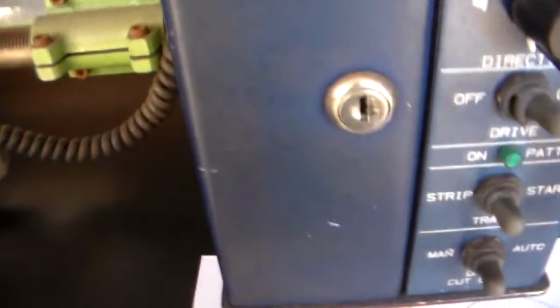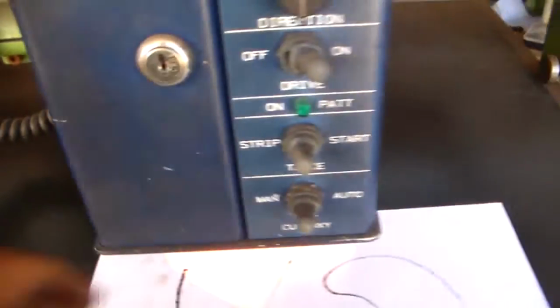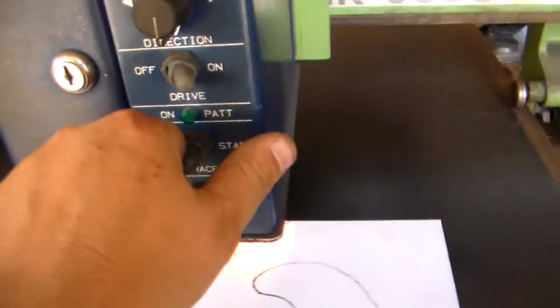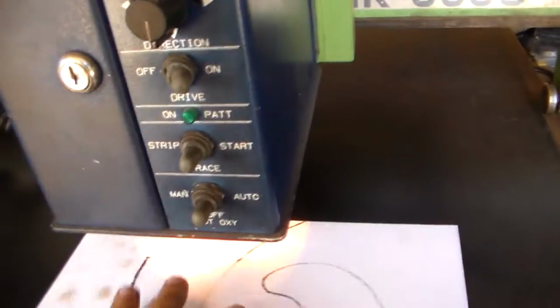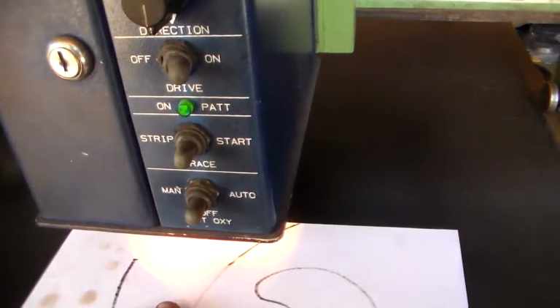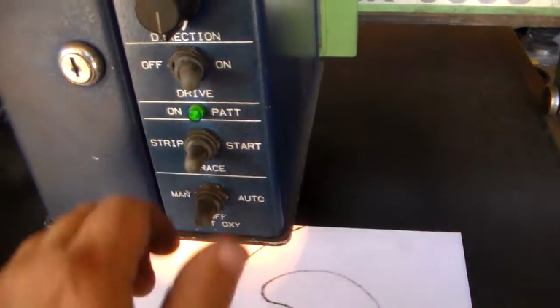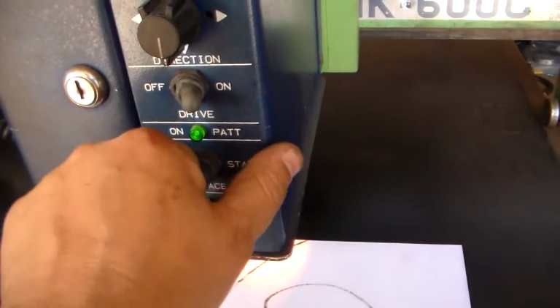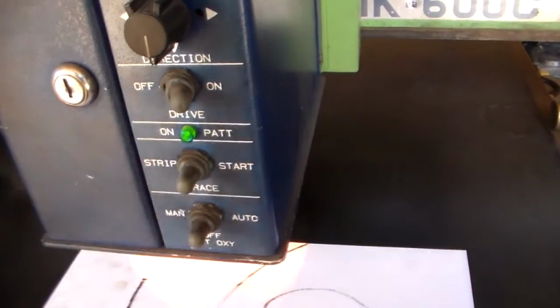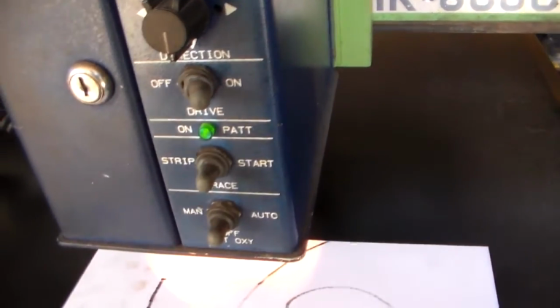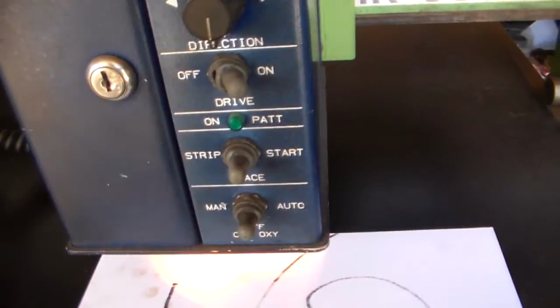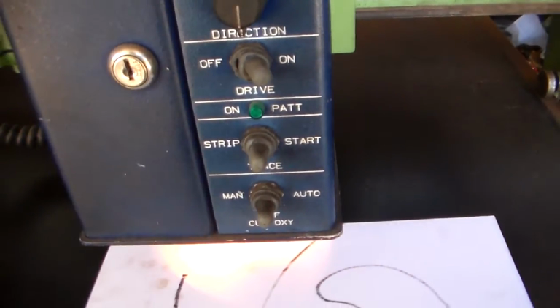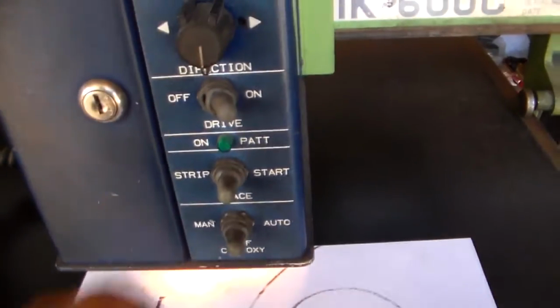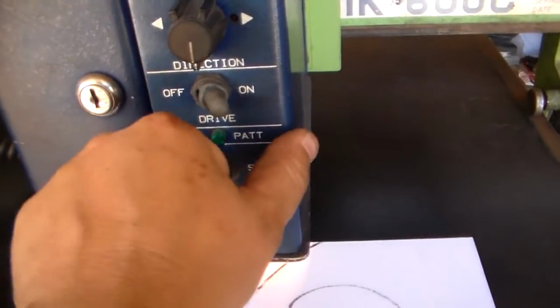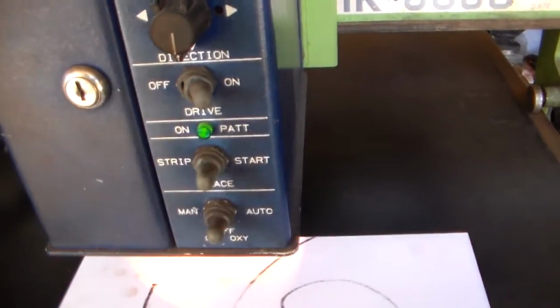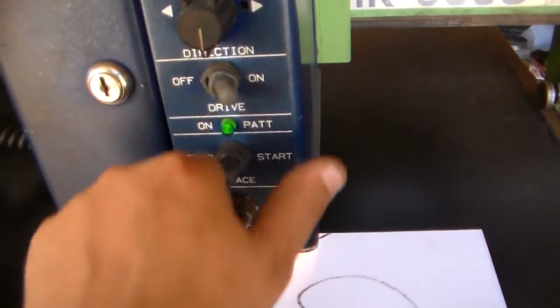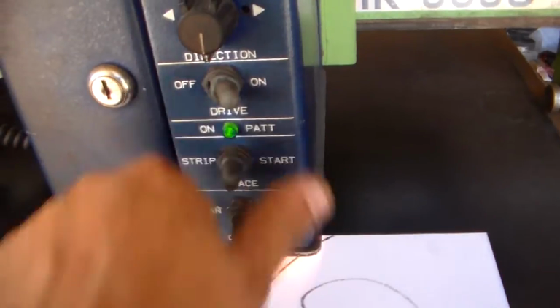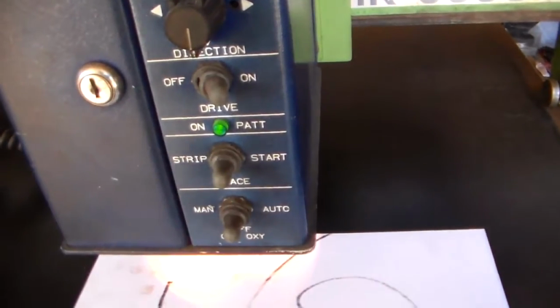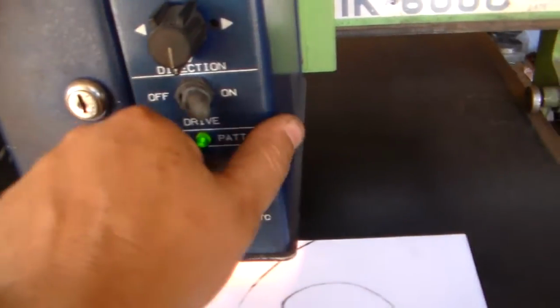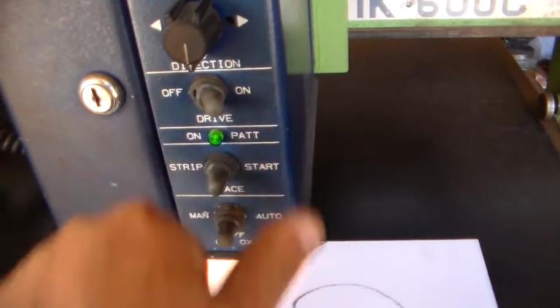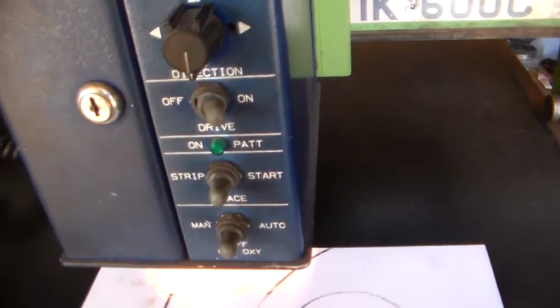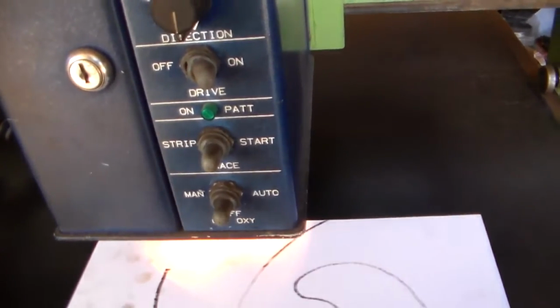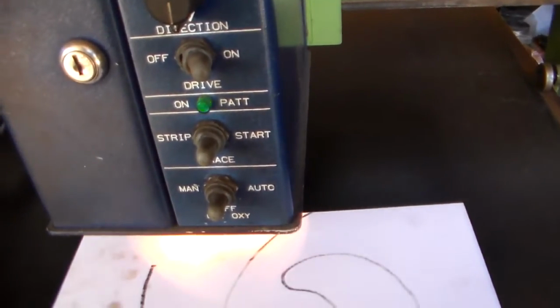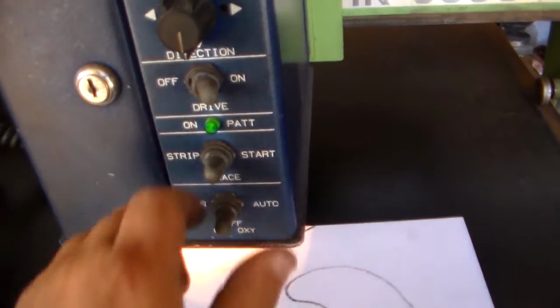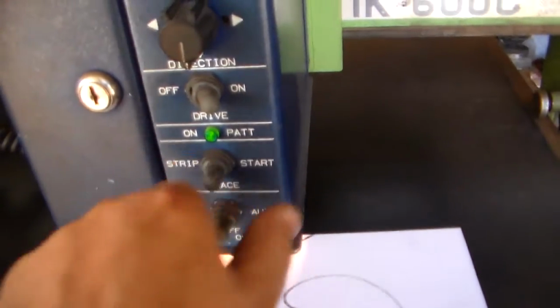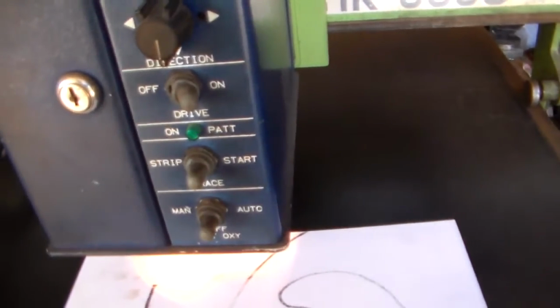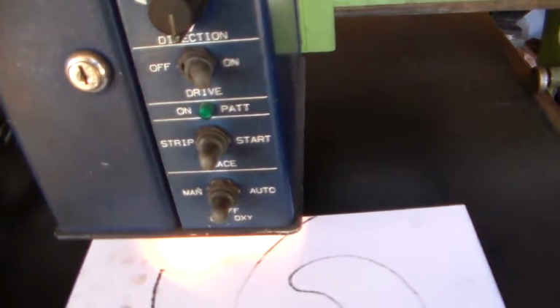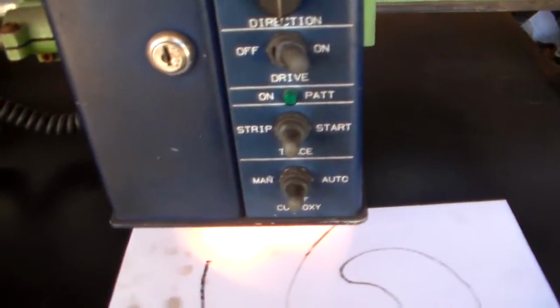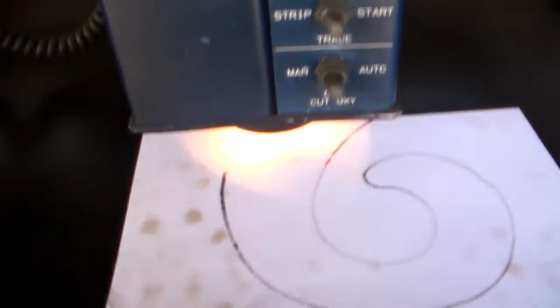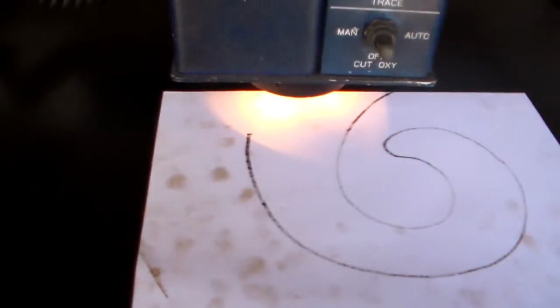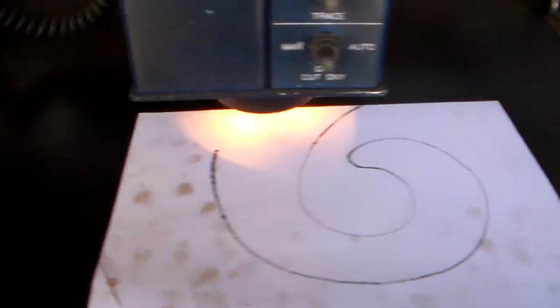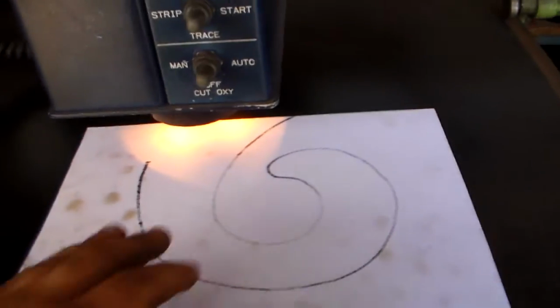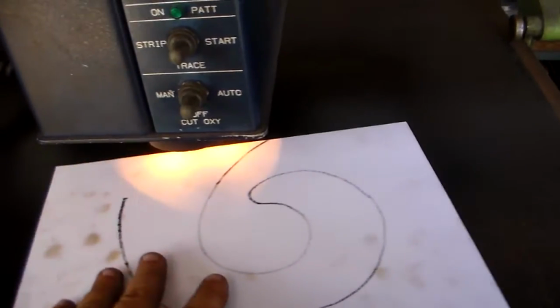Engage the drives. It is actually following the pattern for a little bit, but then it falls off and stops. It's not turning corners or anything. It doesn't do angles either.